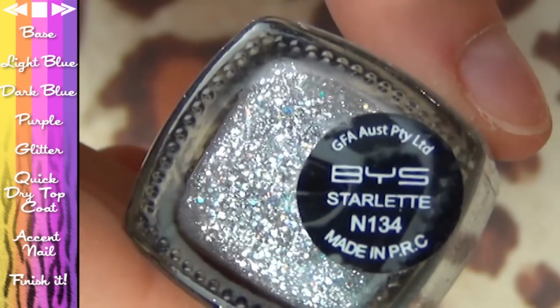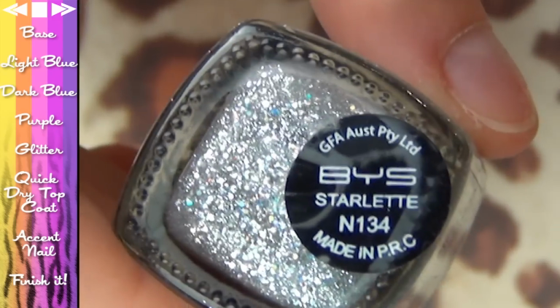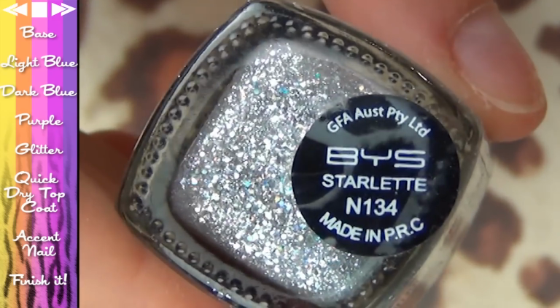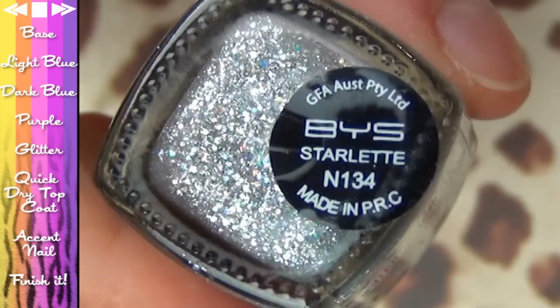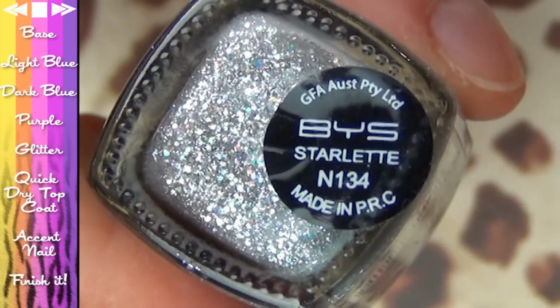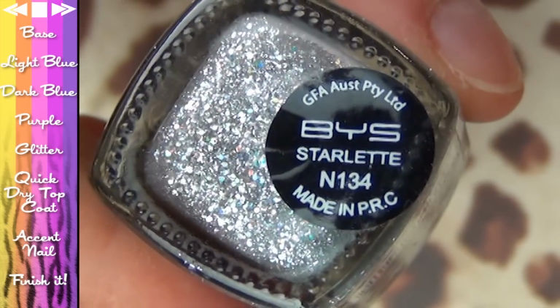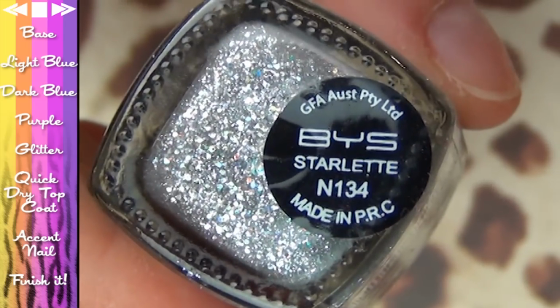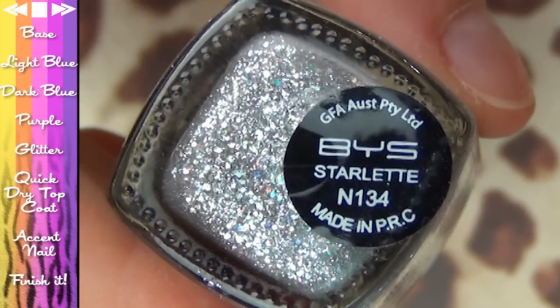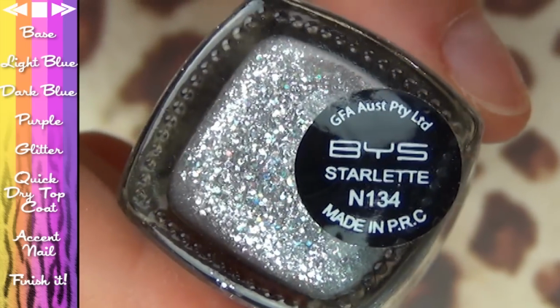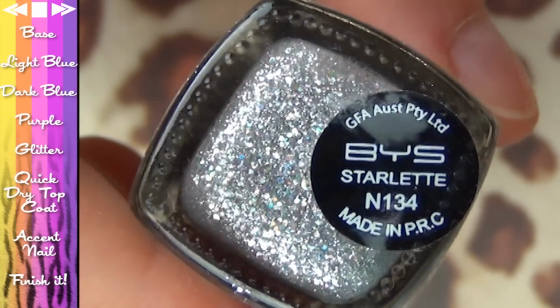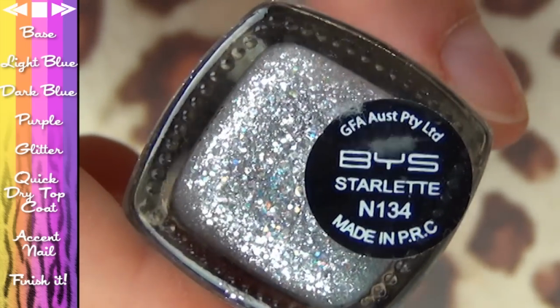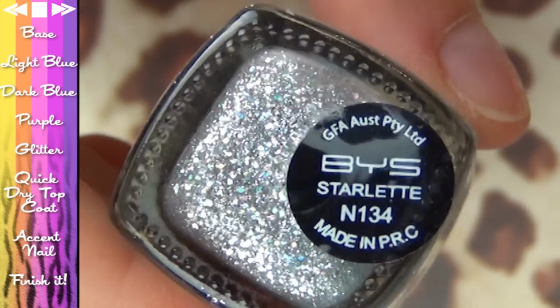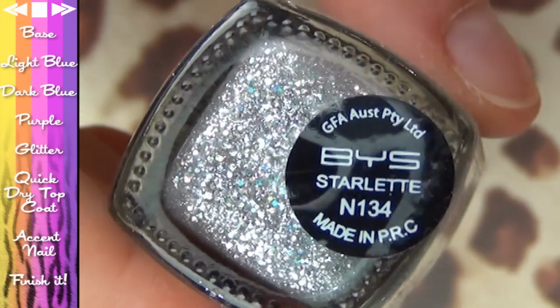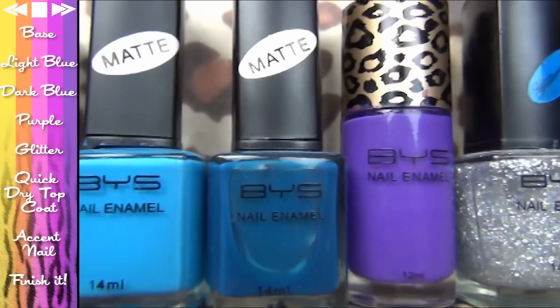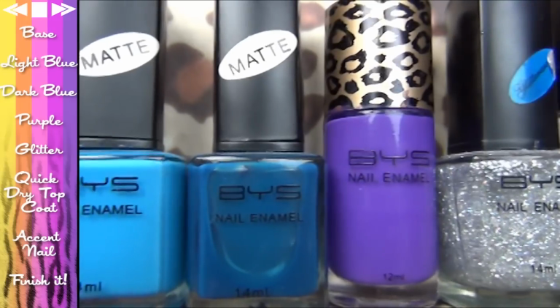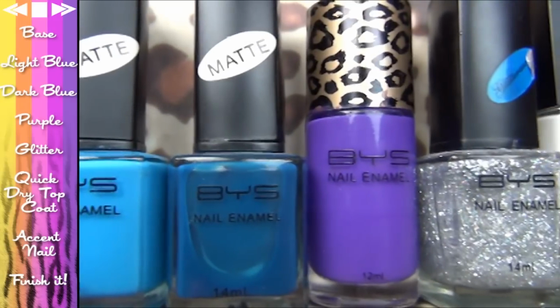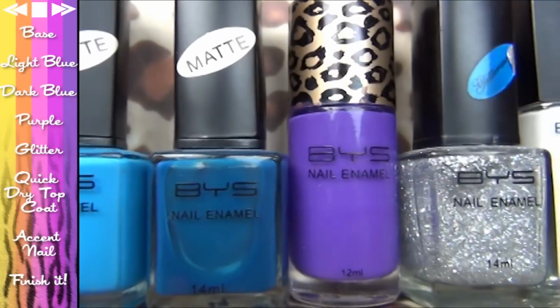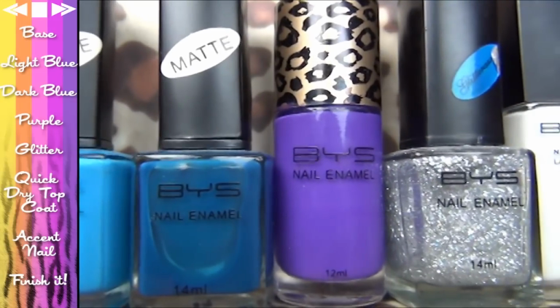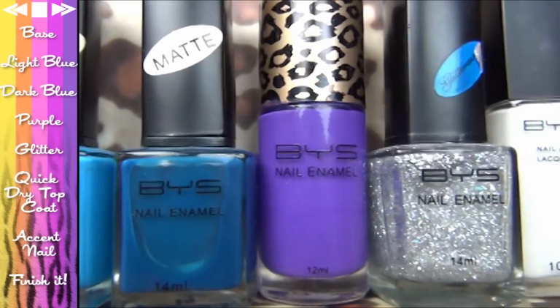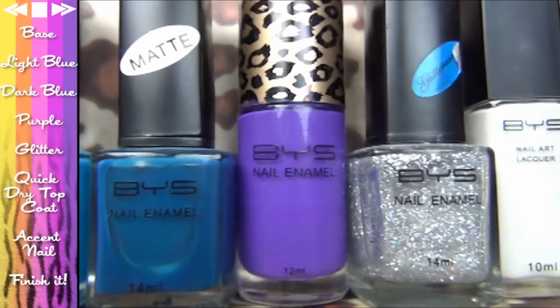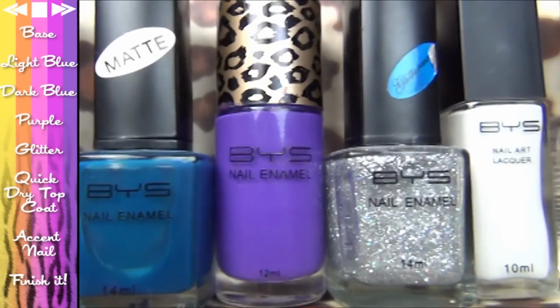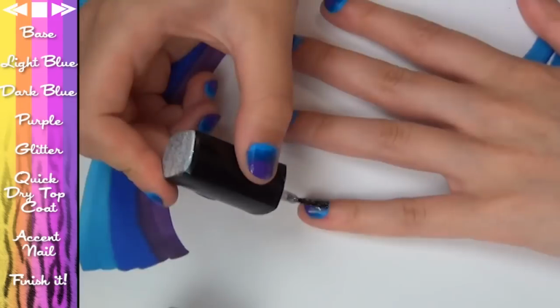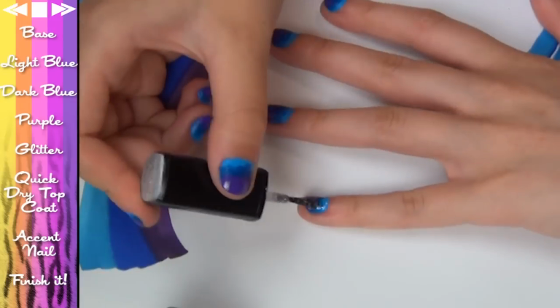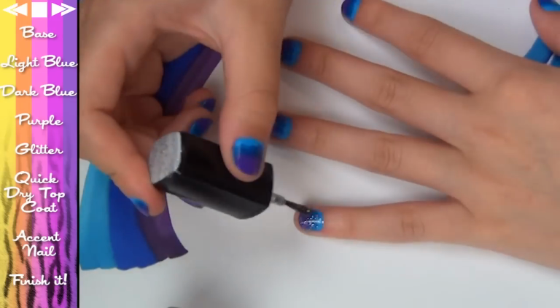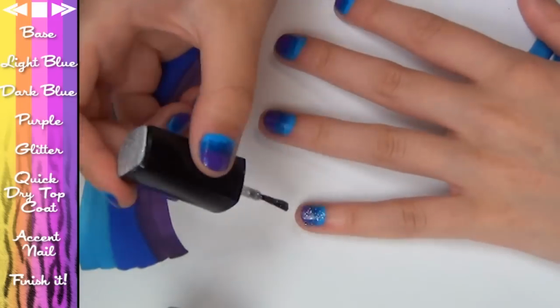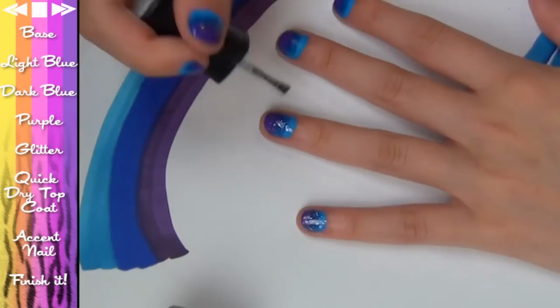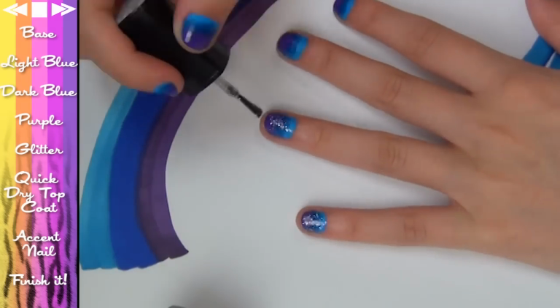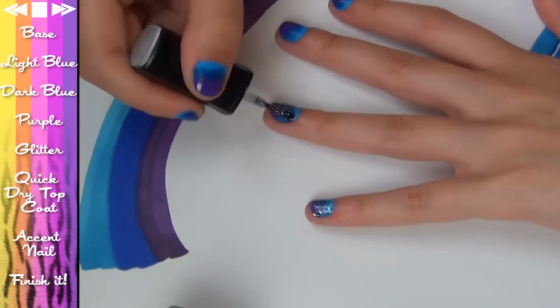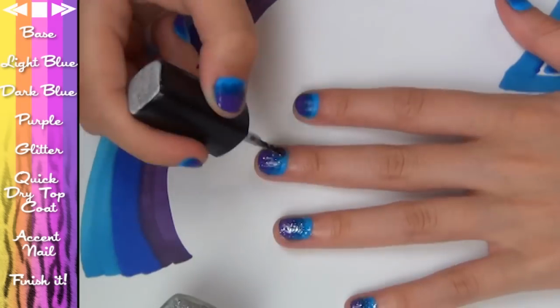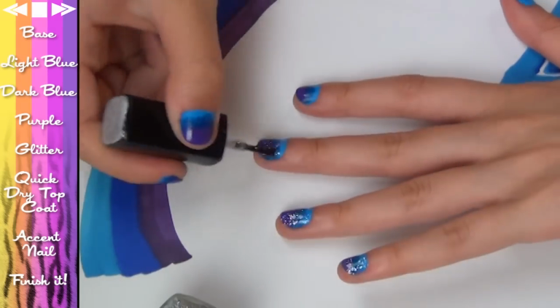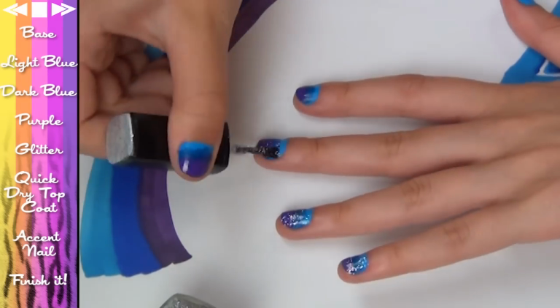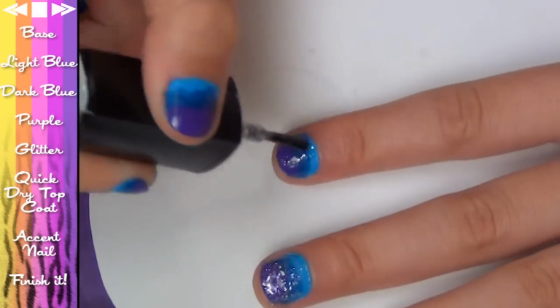For the glitter, I'm using BYS in Starlet. It is so pretty, and the best thing about all these BYS nail polishes is that they're like $3.50 to $4 each — super cheap. Apply one or two coats all over your nails until they are sparkly like stars.